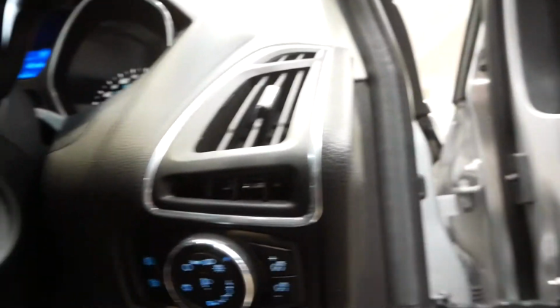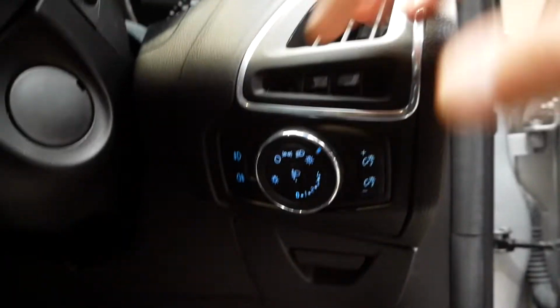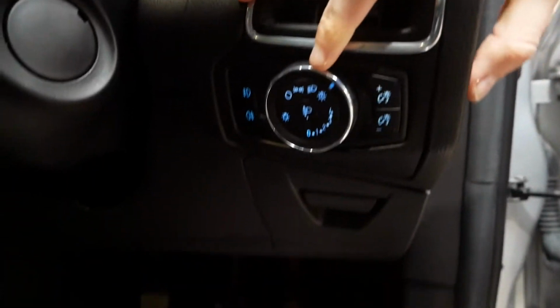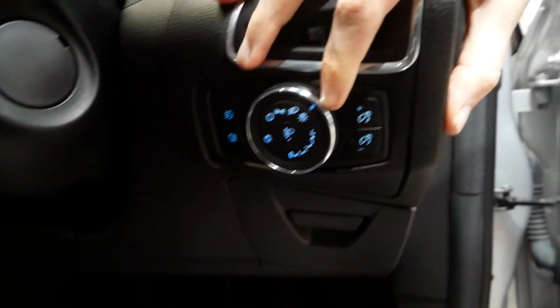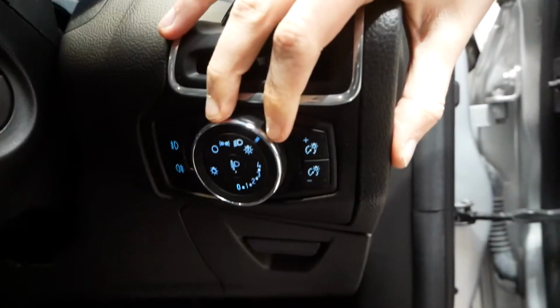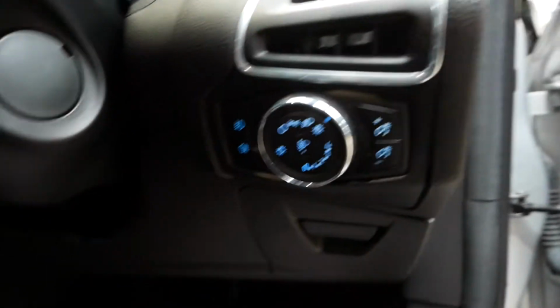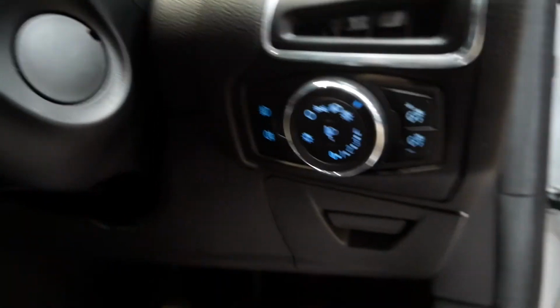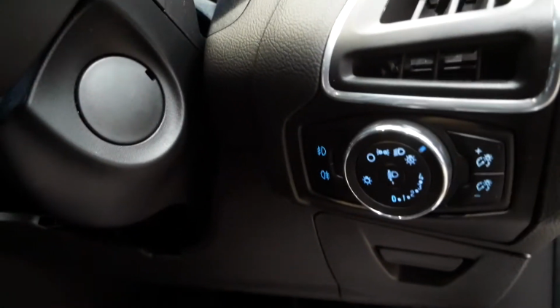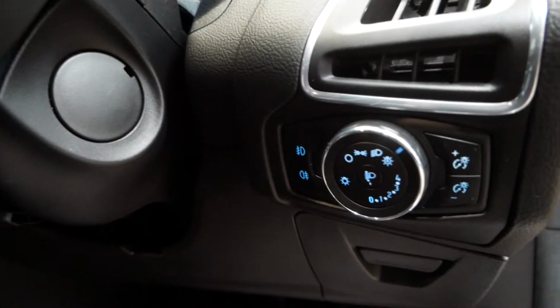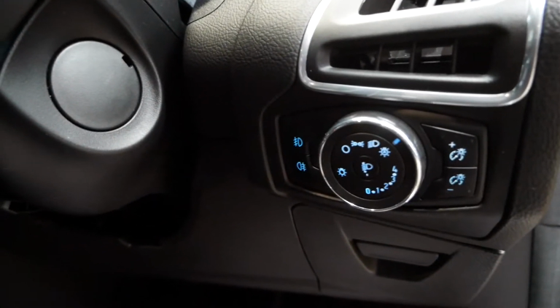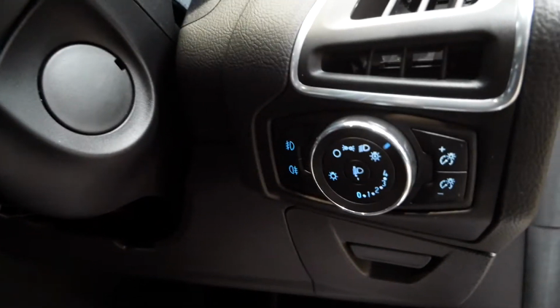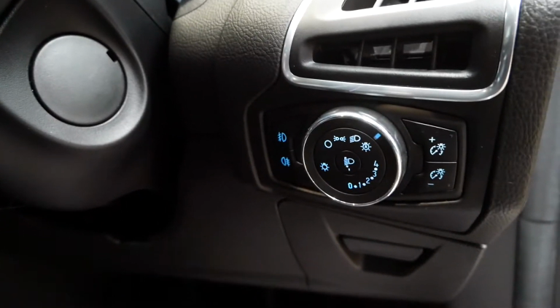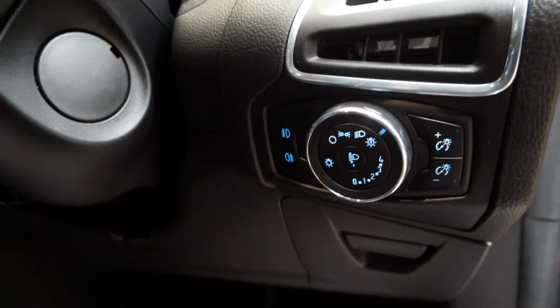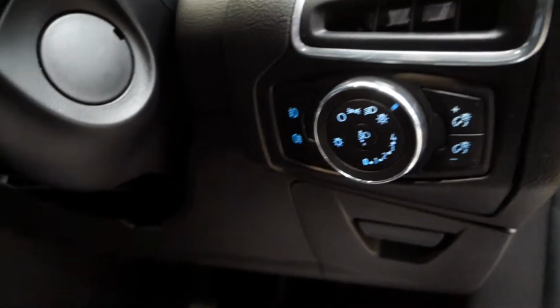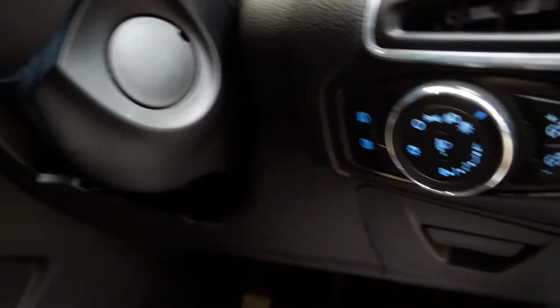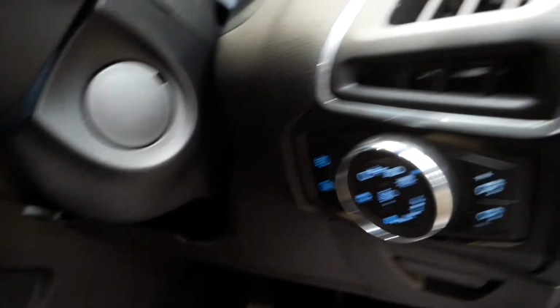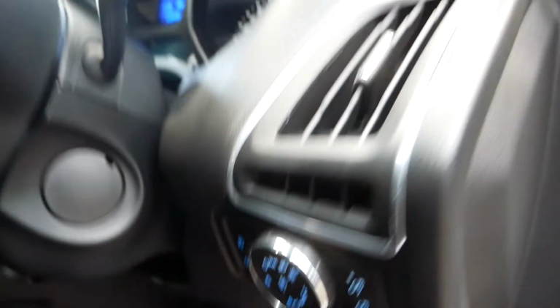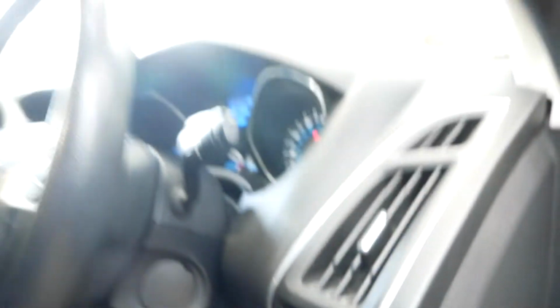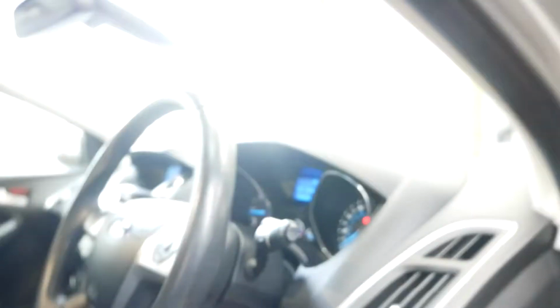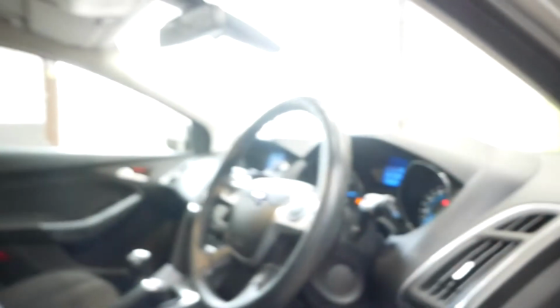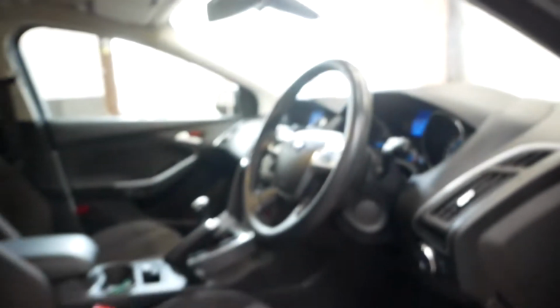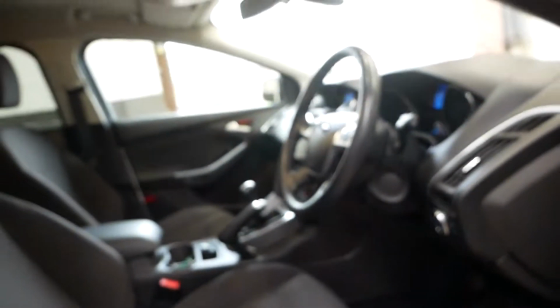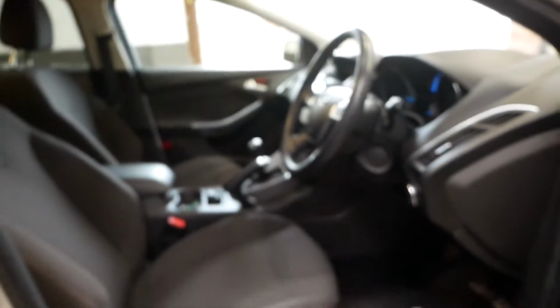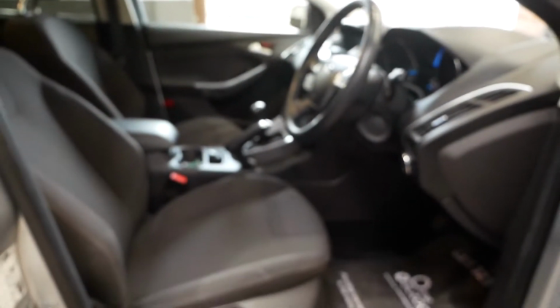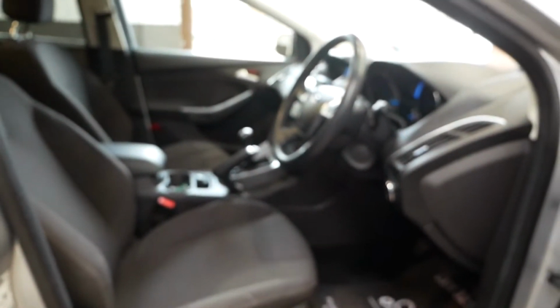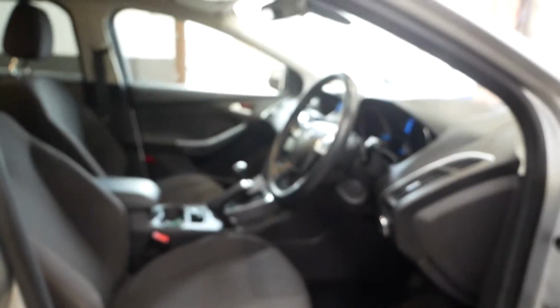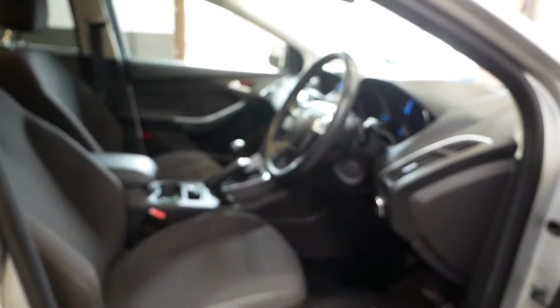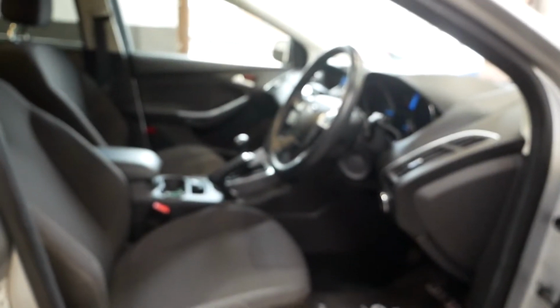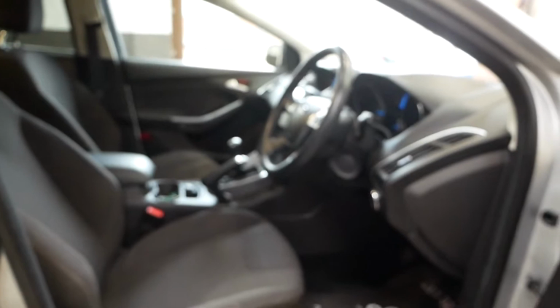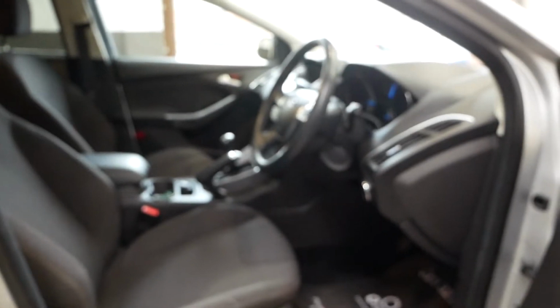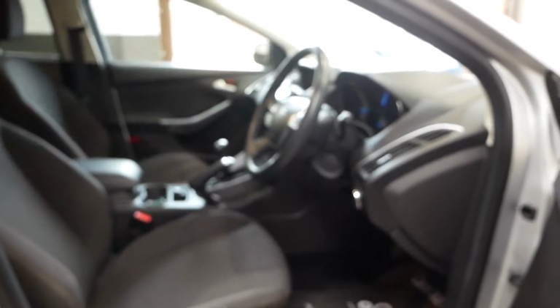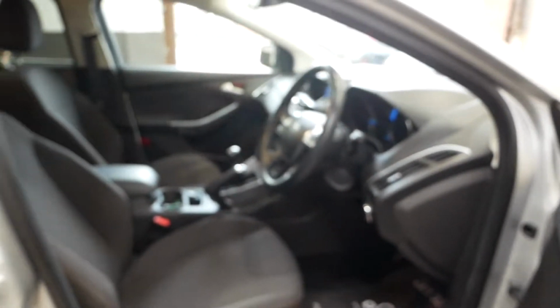Auto lights as you can see on here — that's also a nice little touch on the Titanium model. And yeah, overall a great plethora of features there.